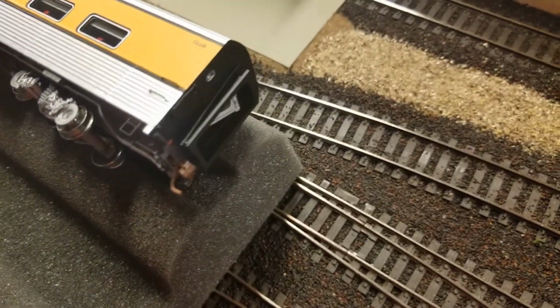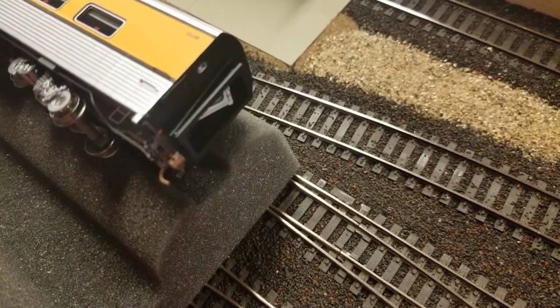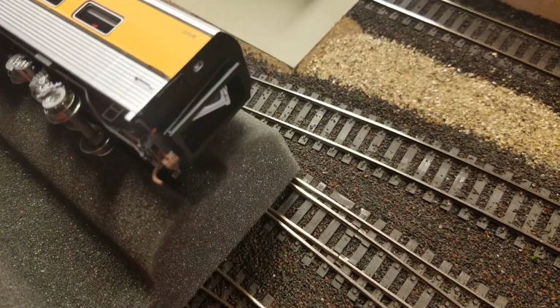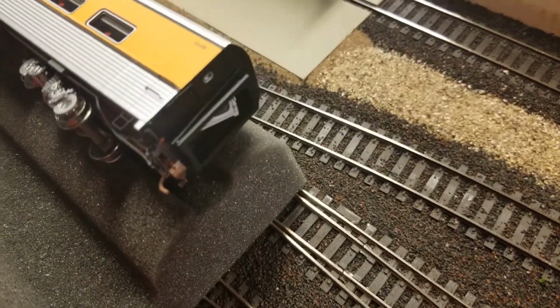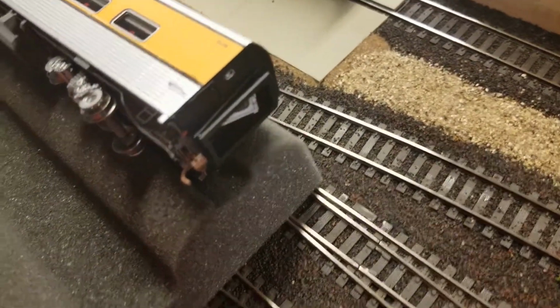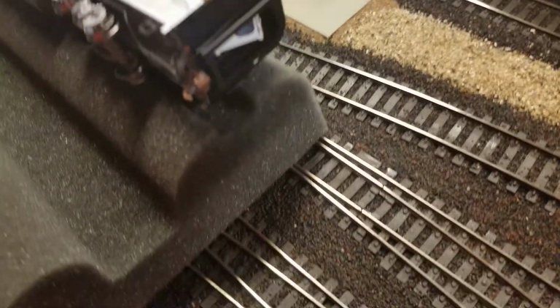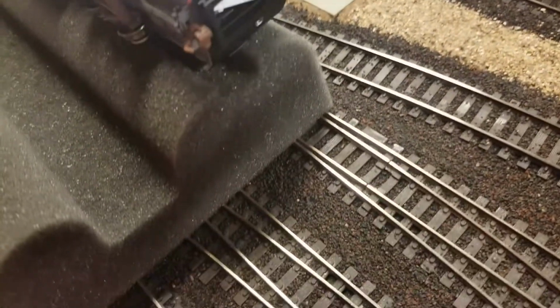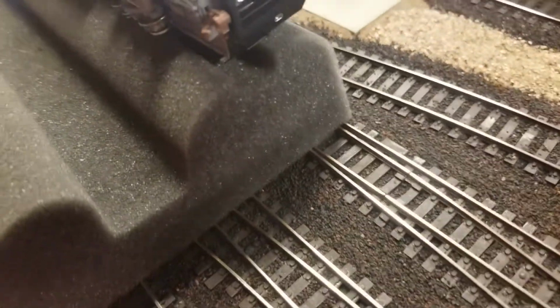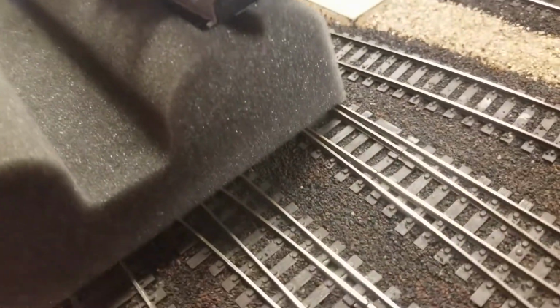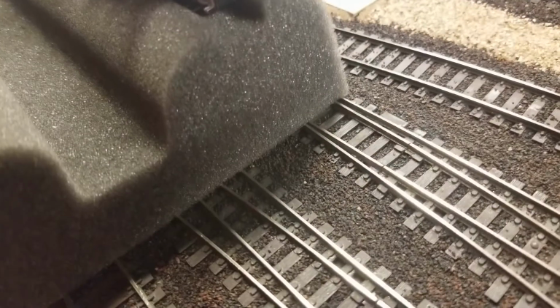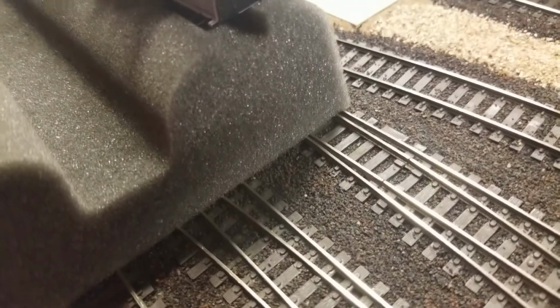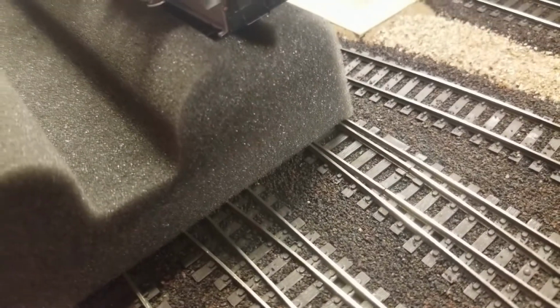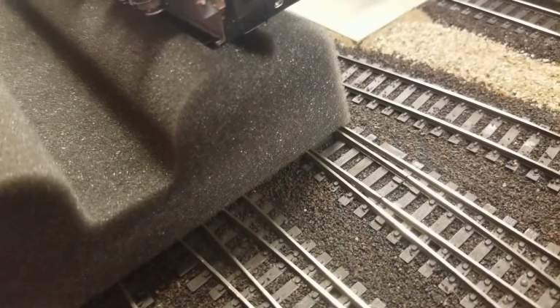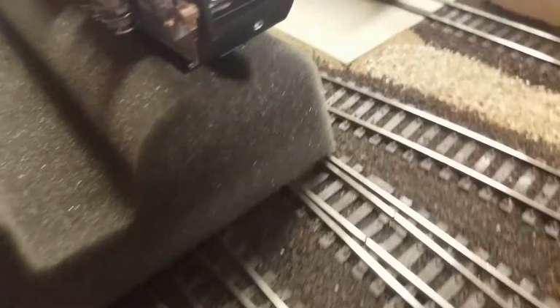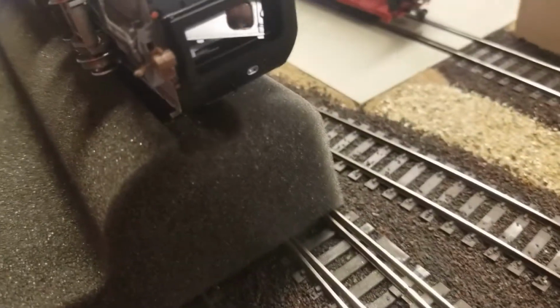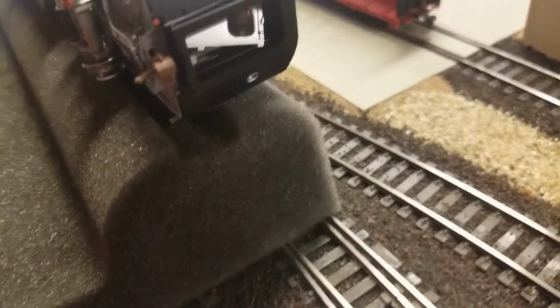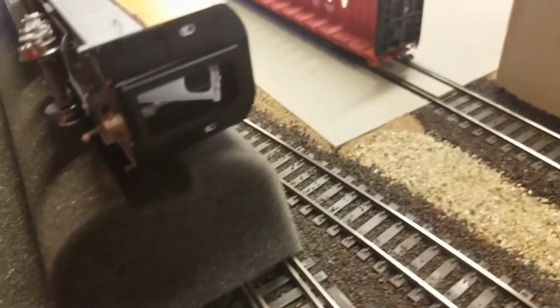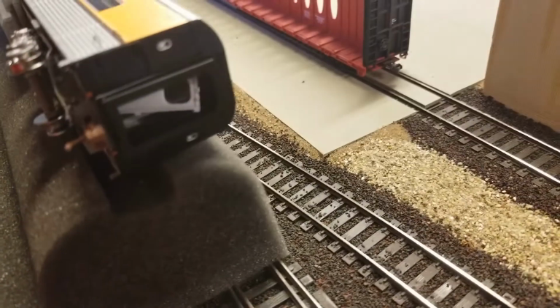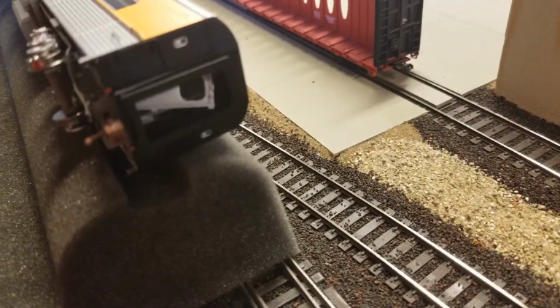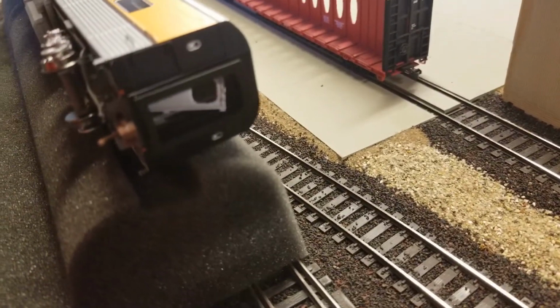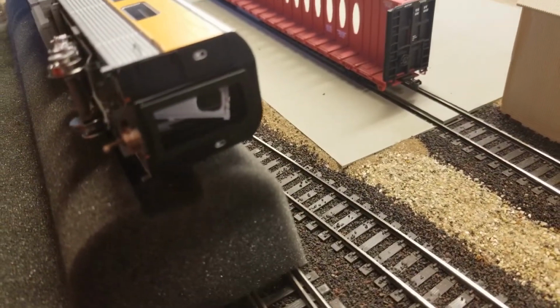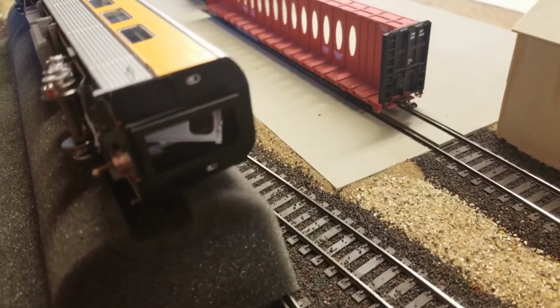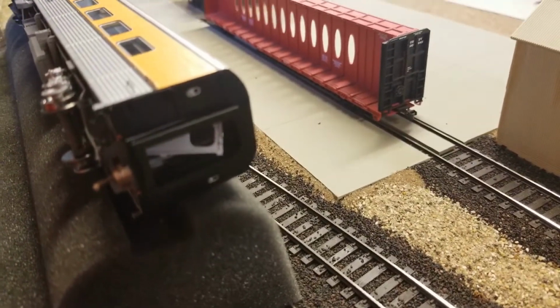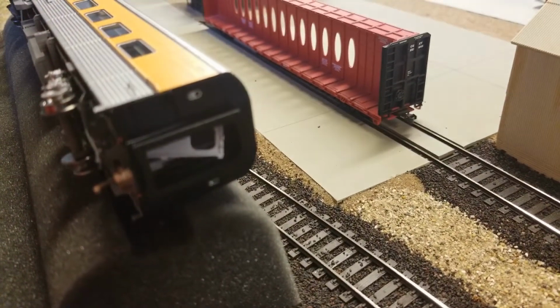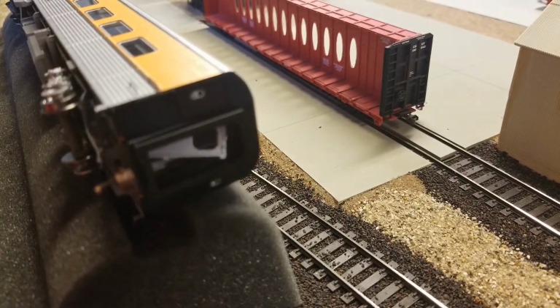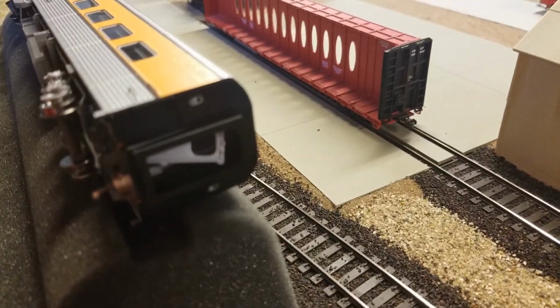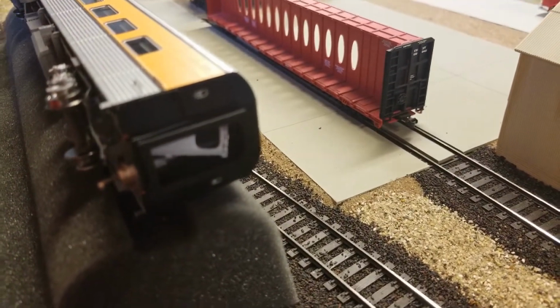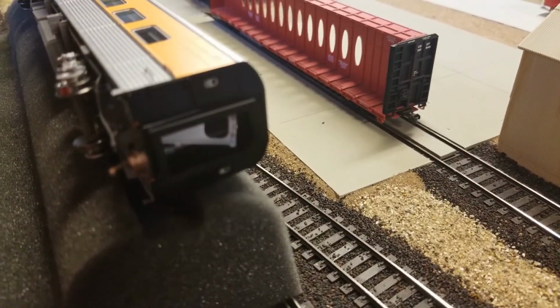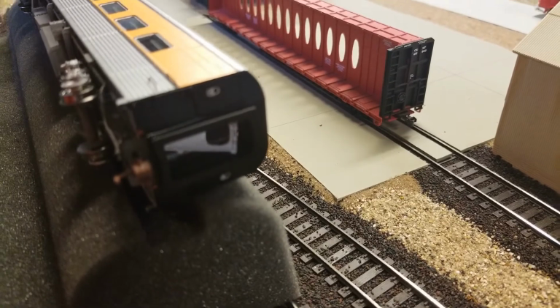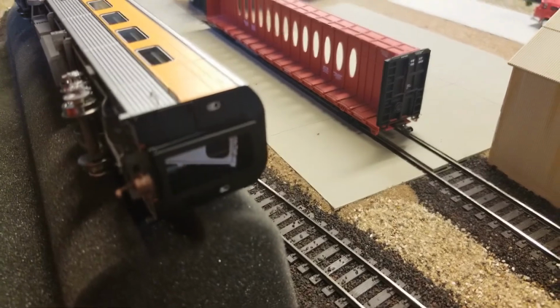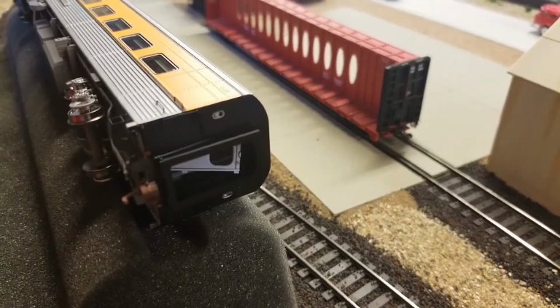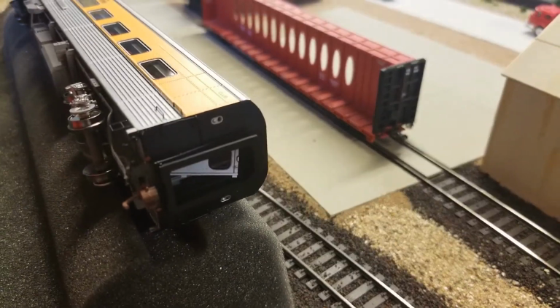Little sprung diaphragms on the end. It's interesting — the door seems to have fallen off this one, so we'll have to fix that.